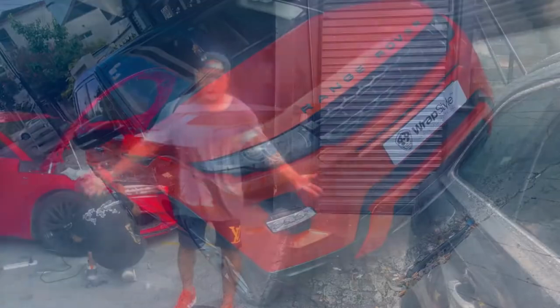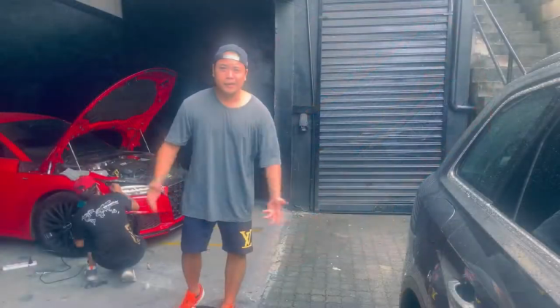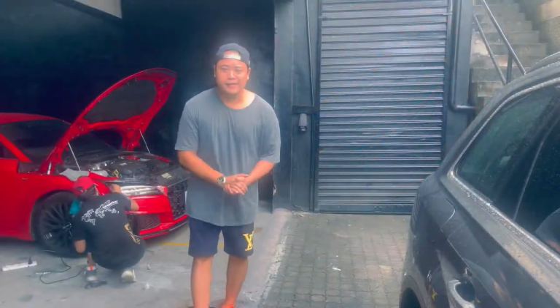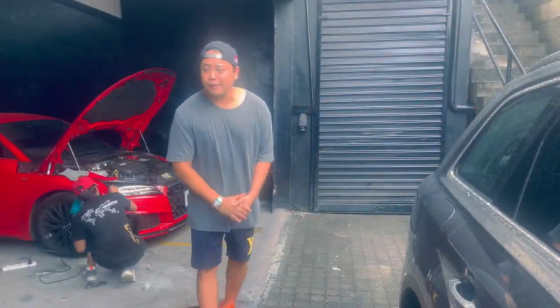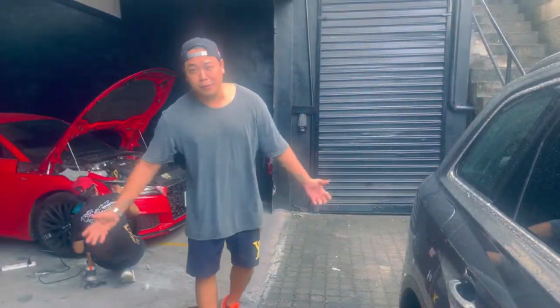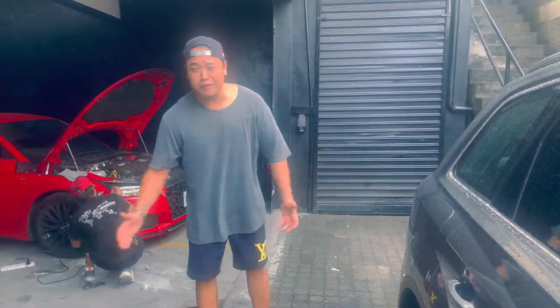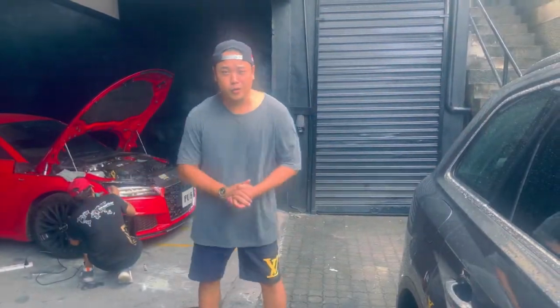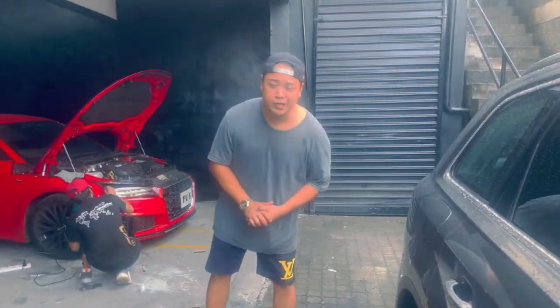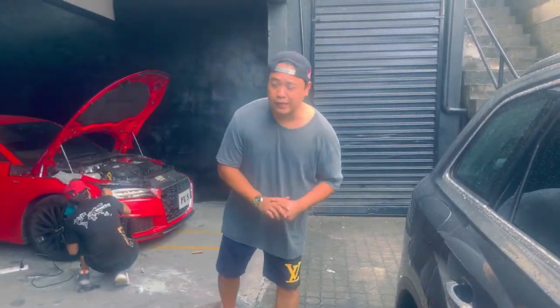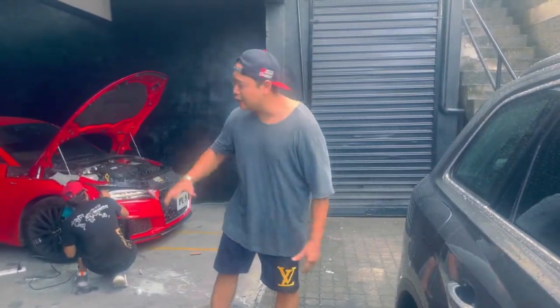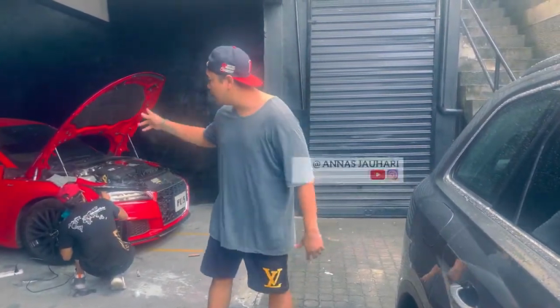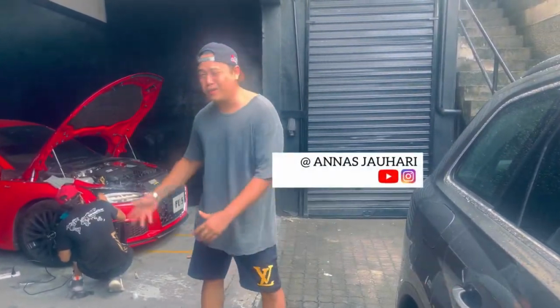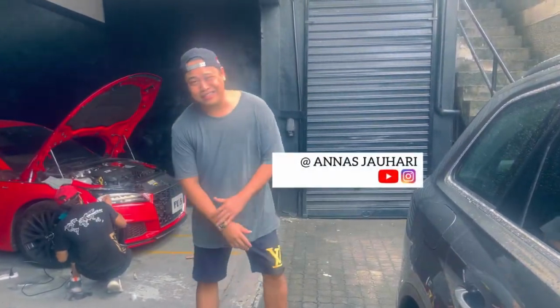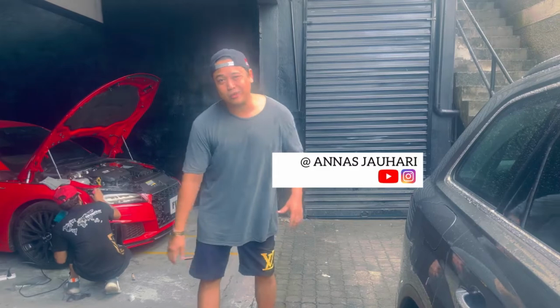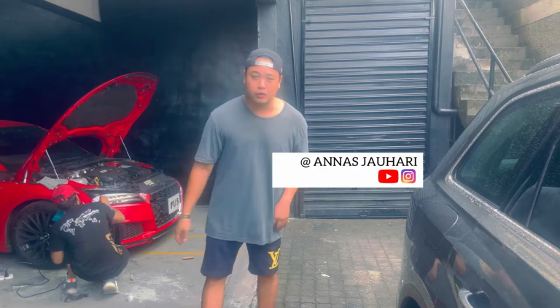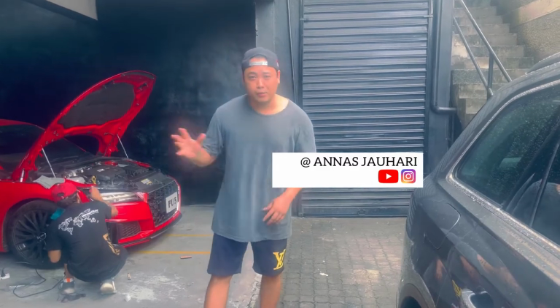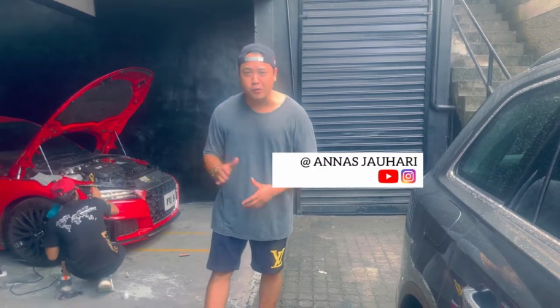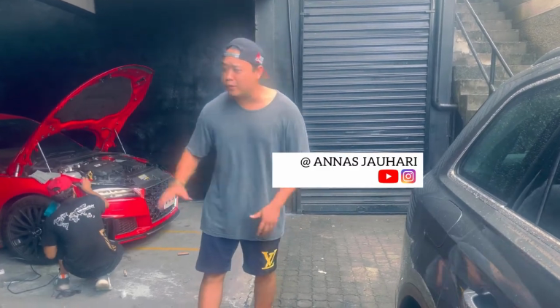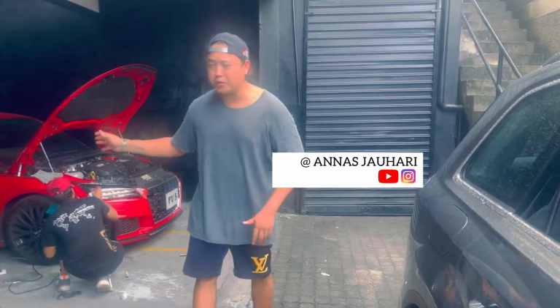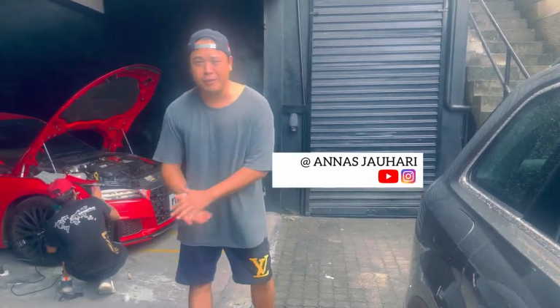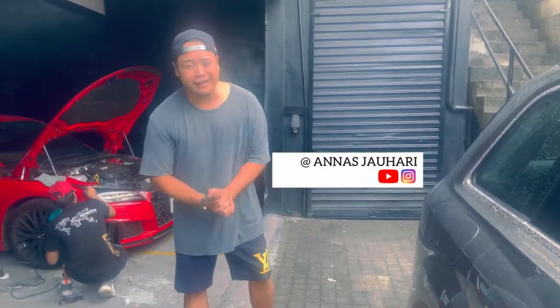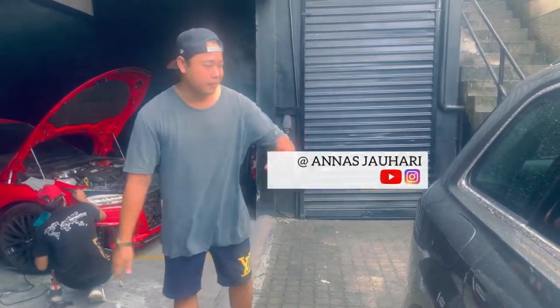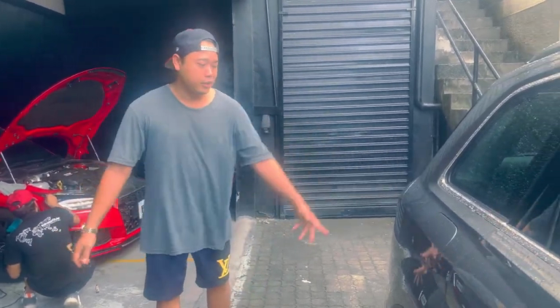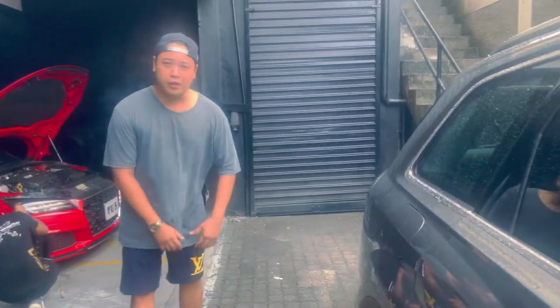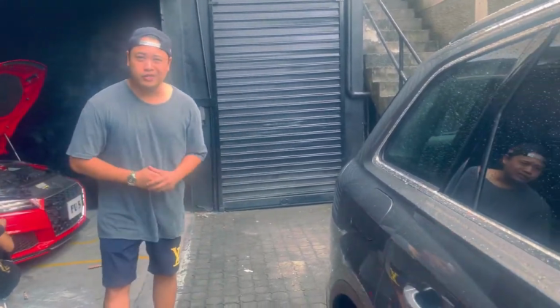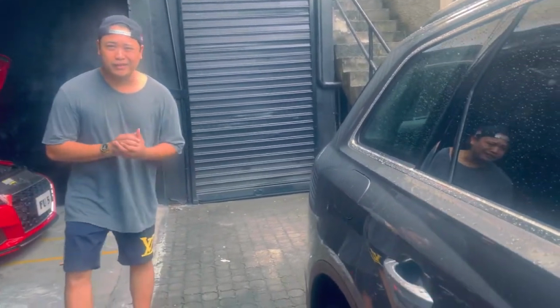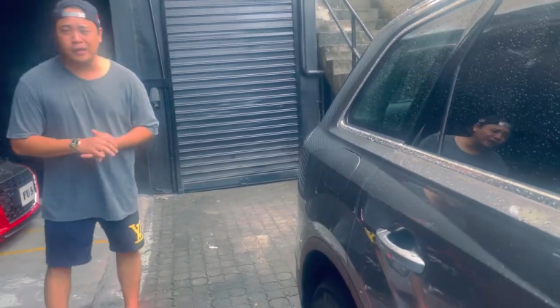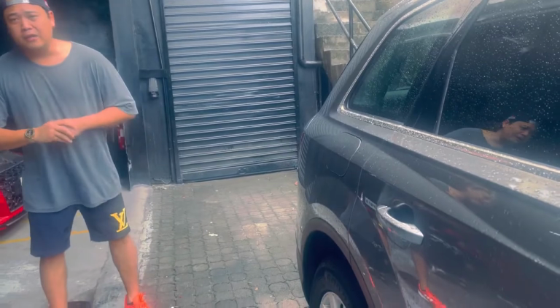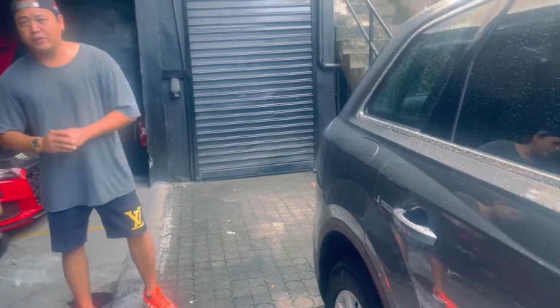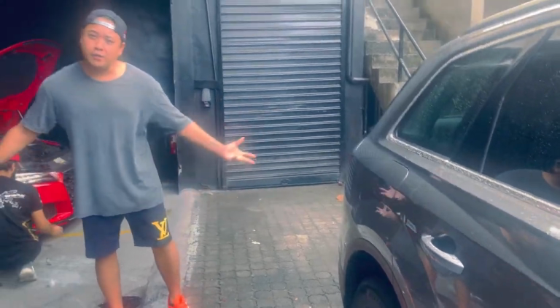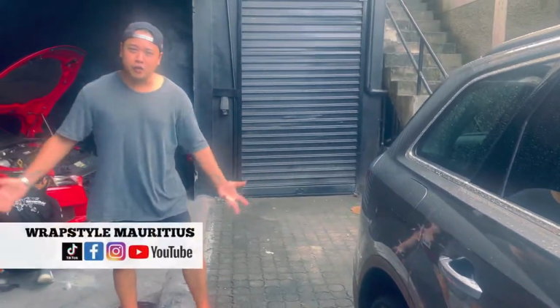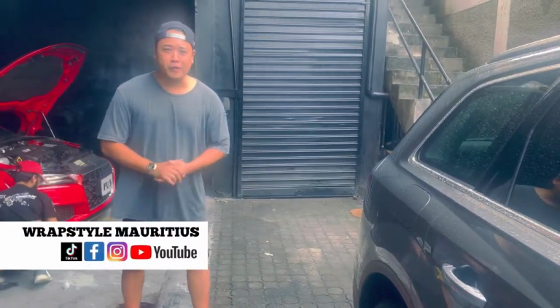What's up guys? I'm Mauritius. We got the Audi TTS4, a brand new one — we're gonna do a partial wrap on that. We got the Audi Q7 as well. So it's an Audi kind of day today.